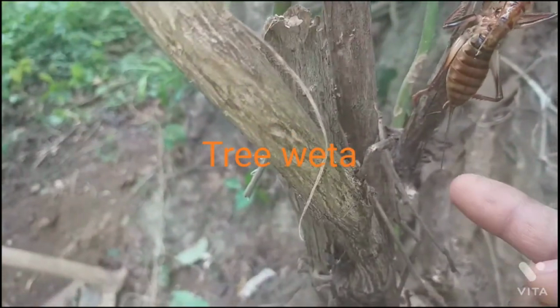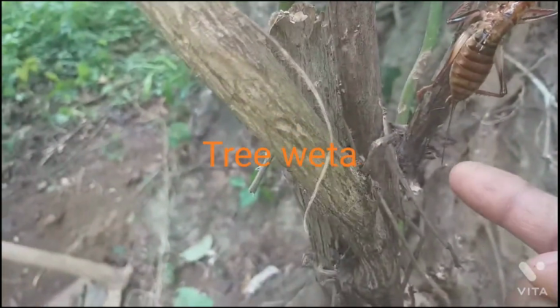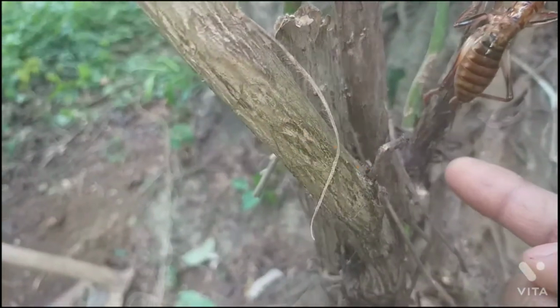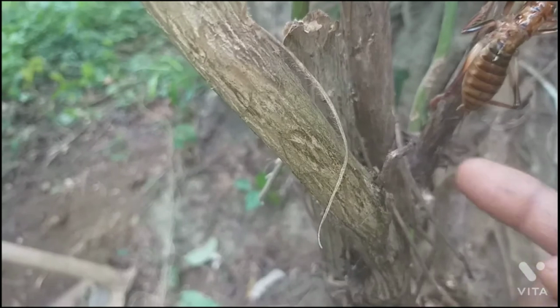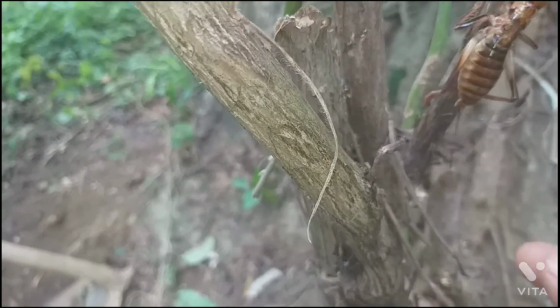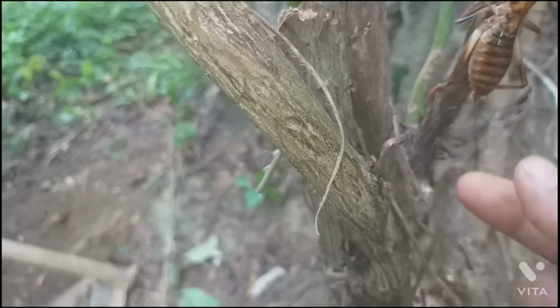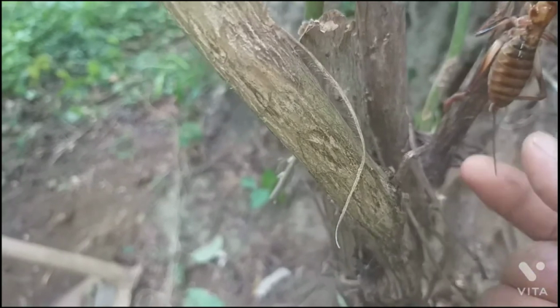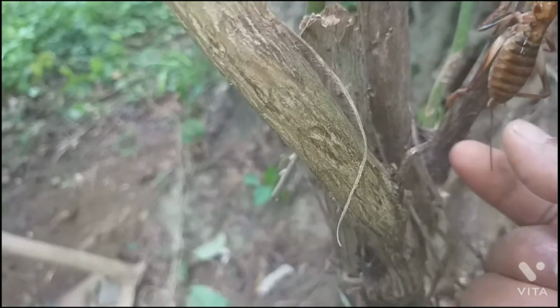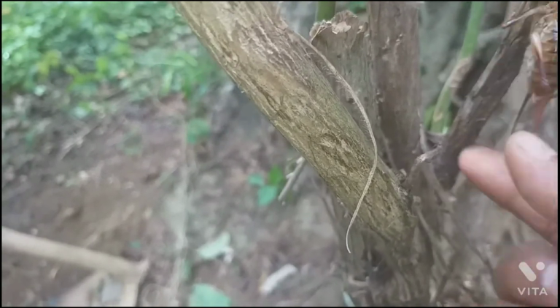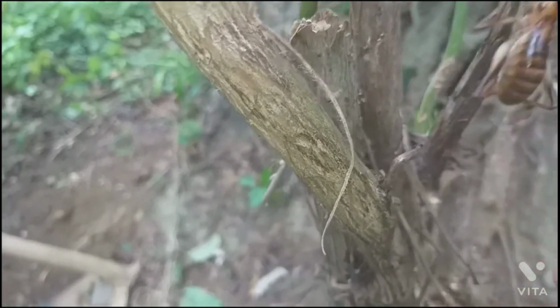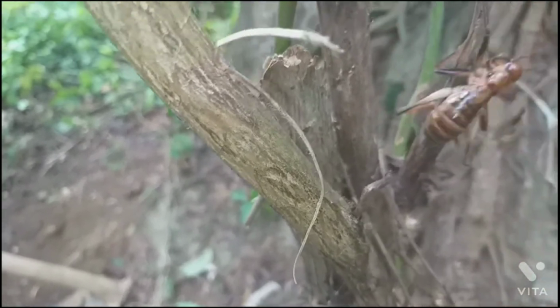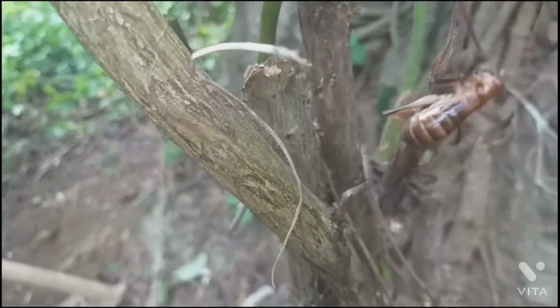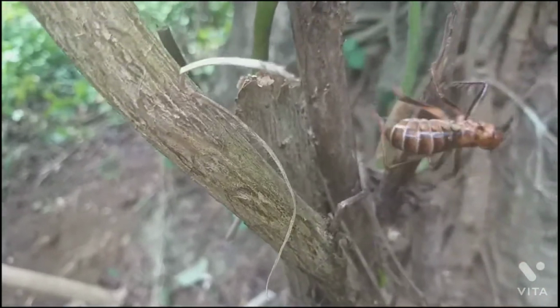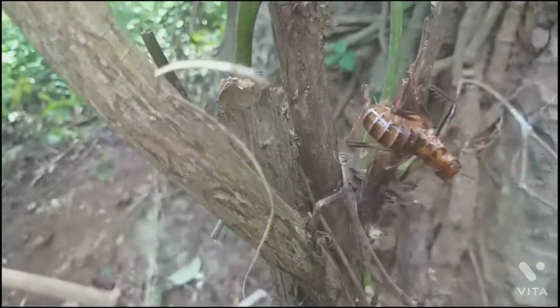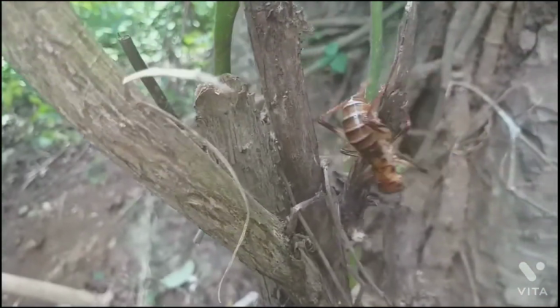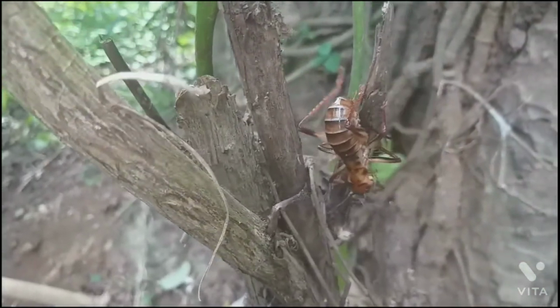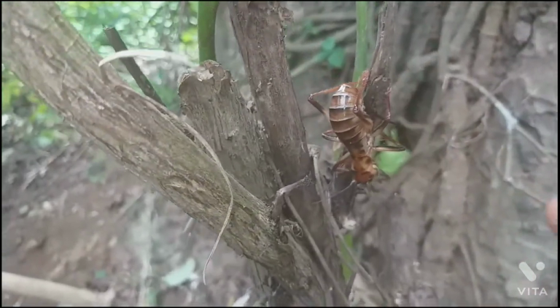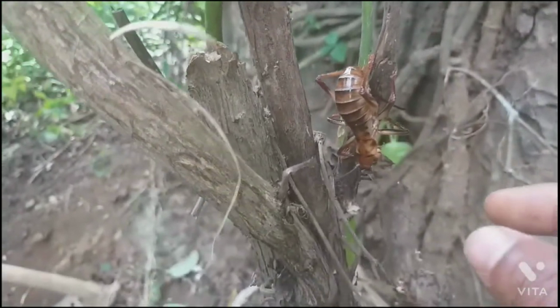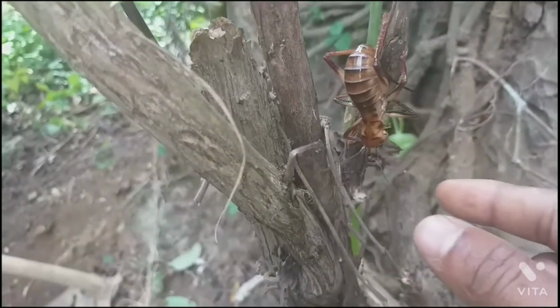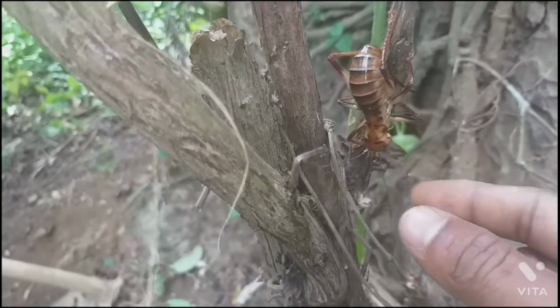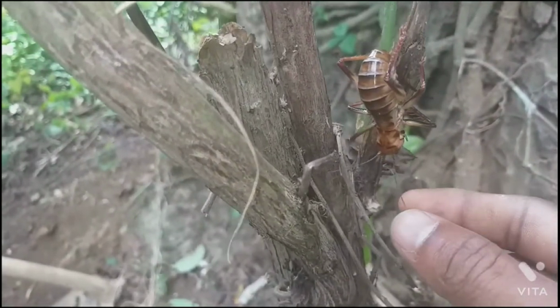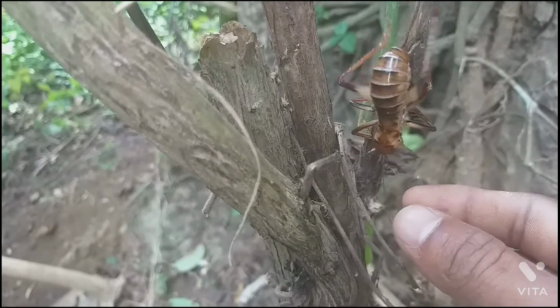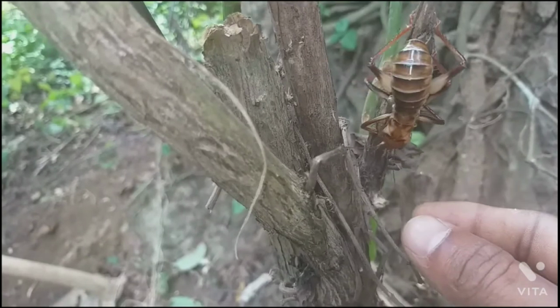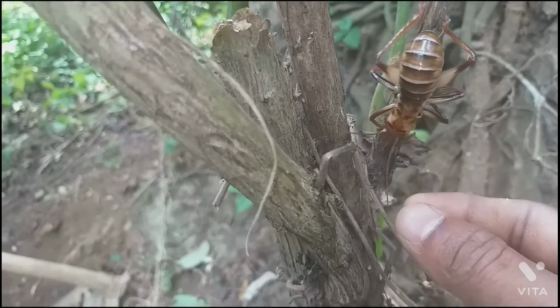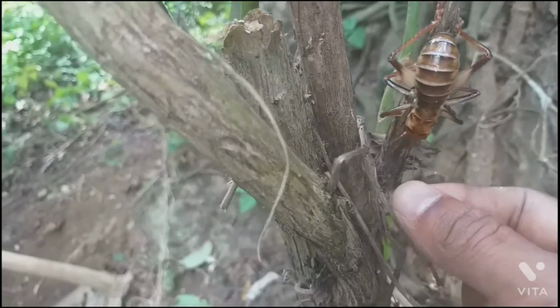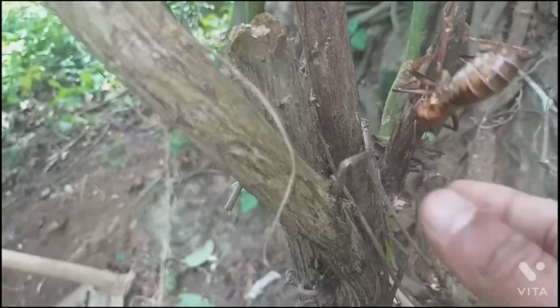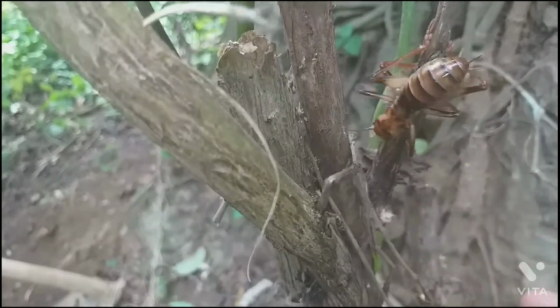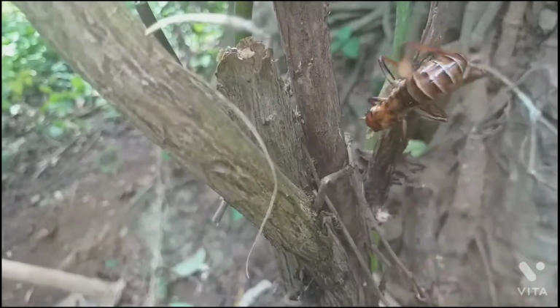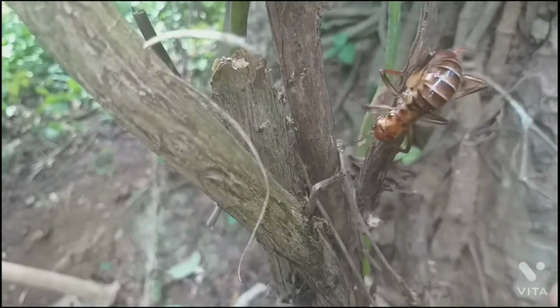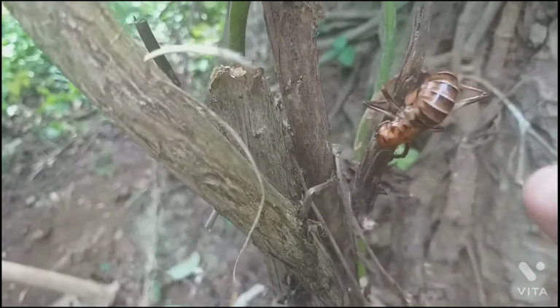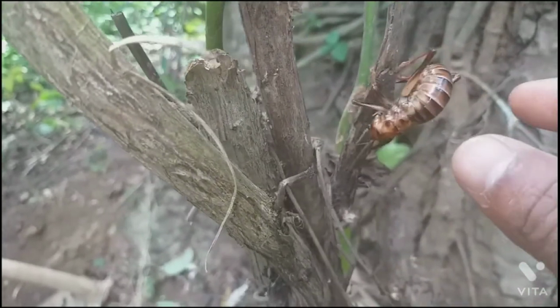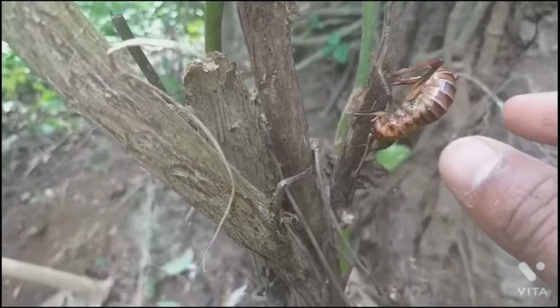Have a look here — I'm touching his tail. It feels some kind of shyness and is protecting himself.